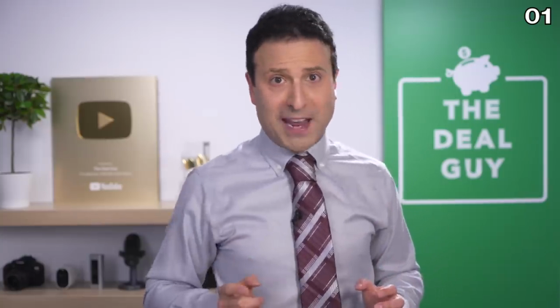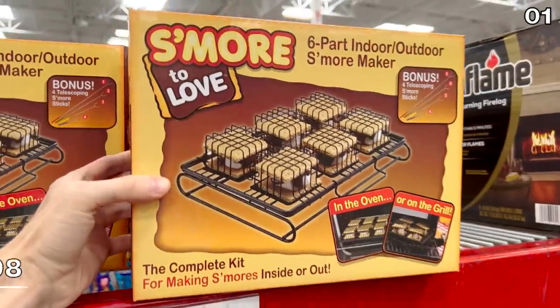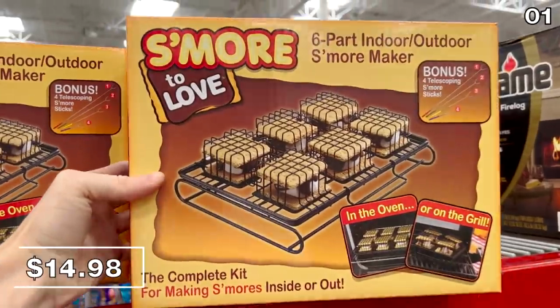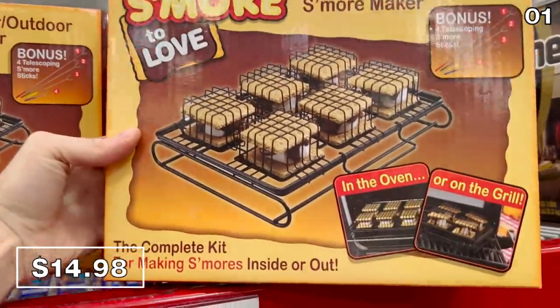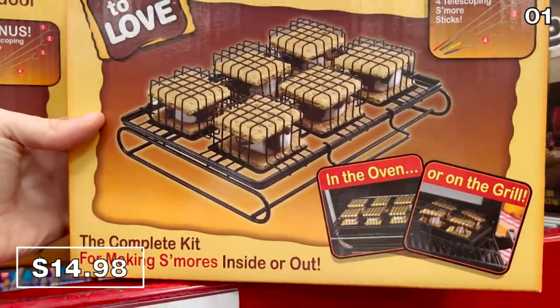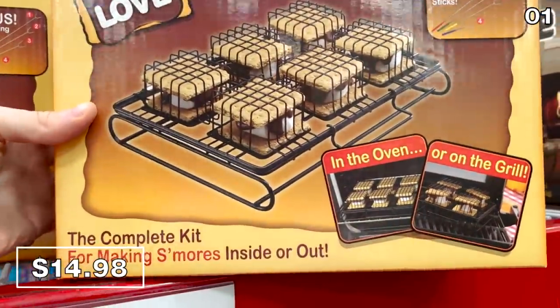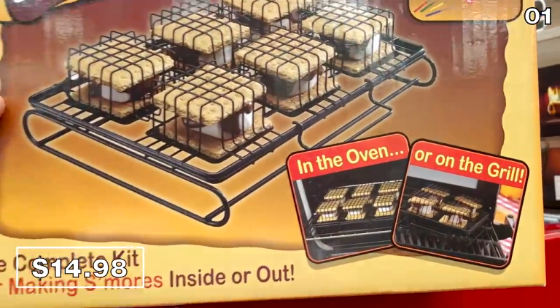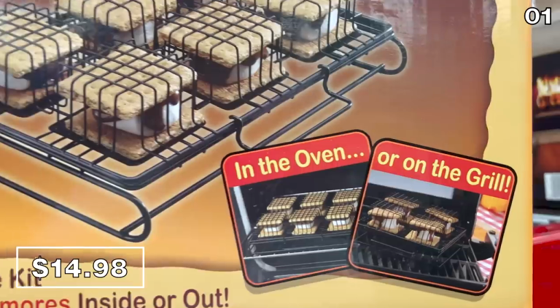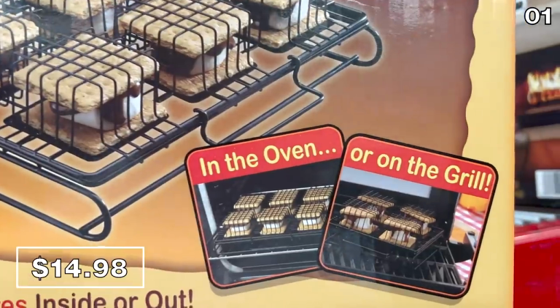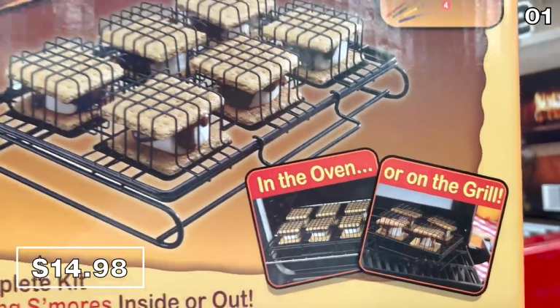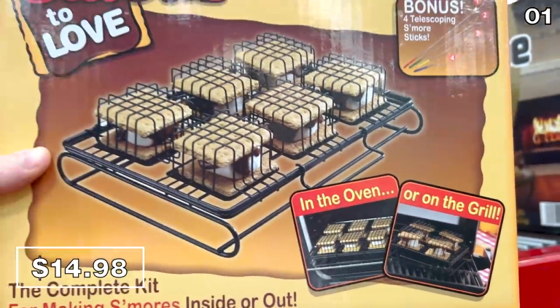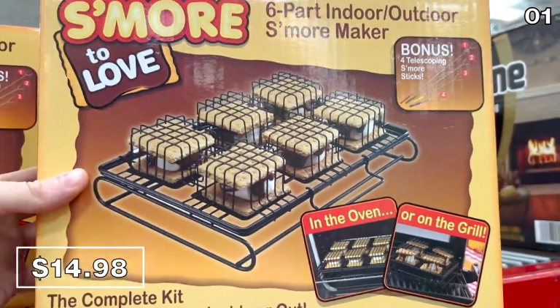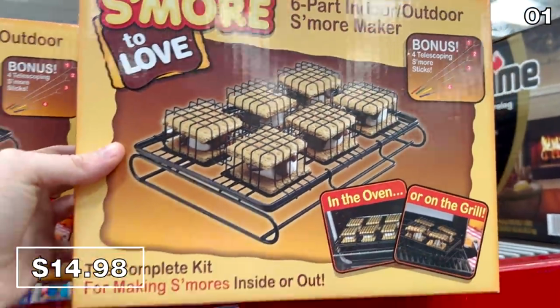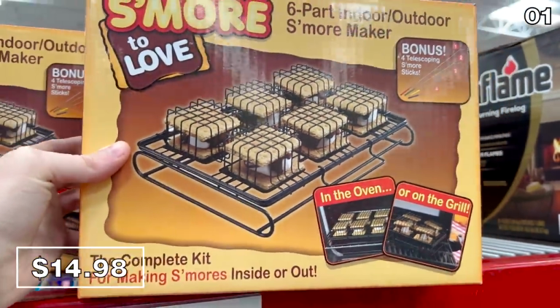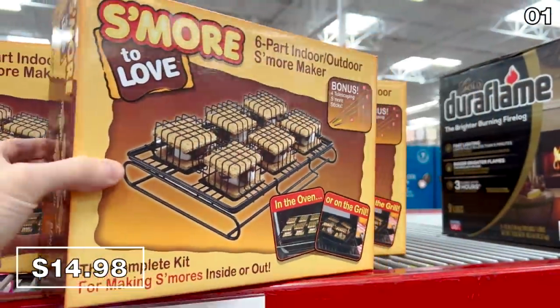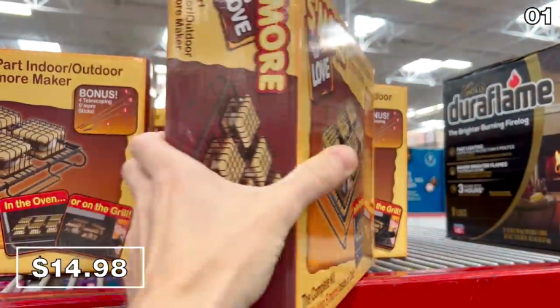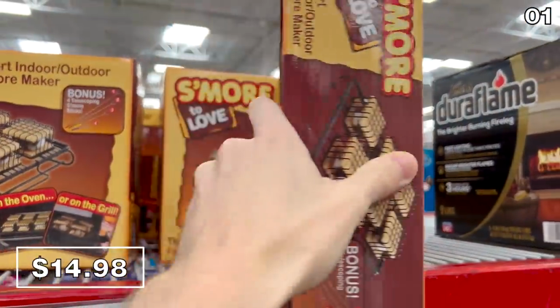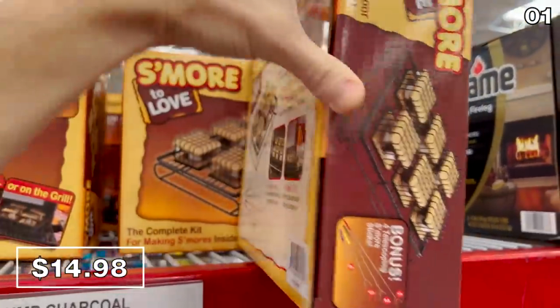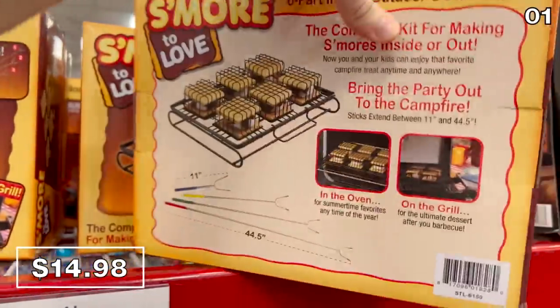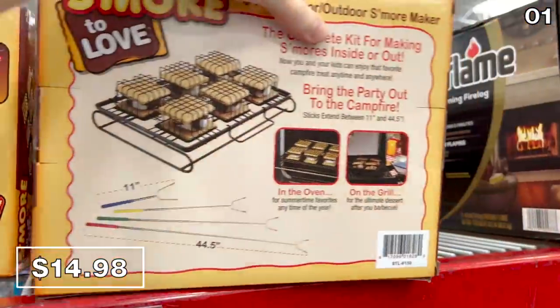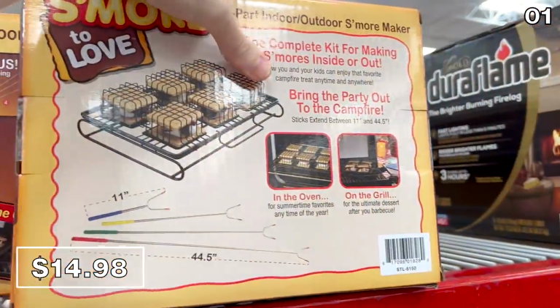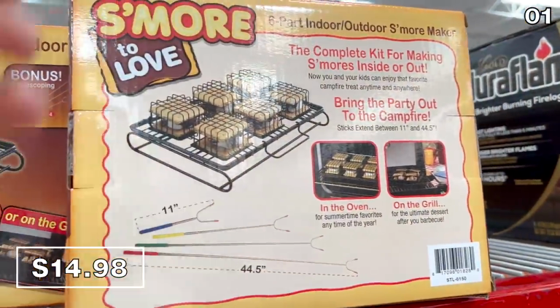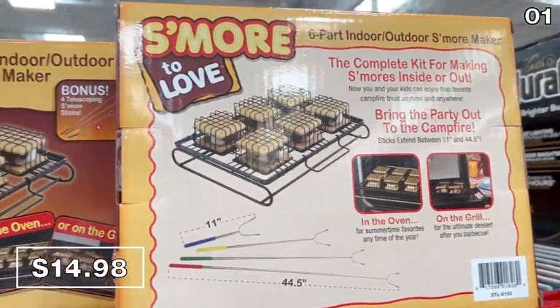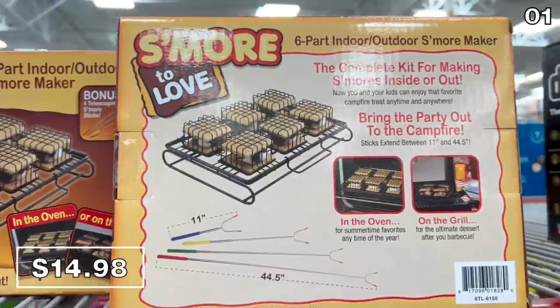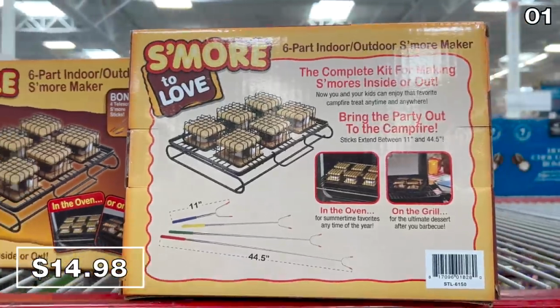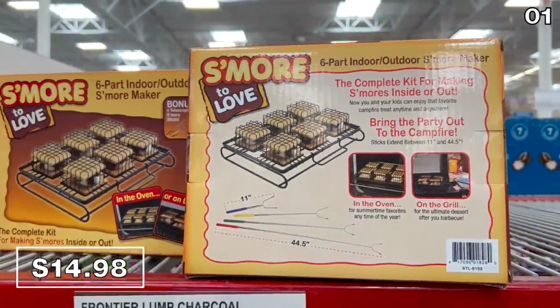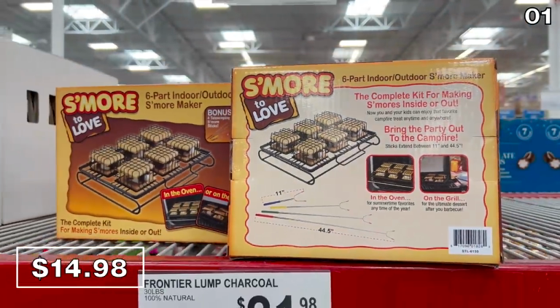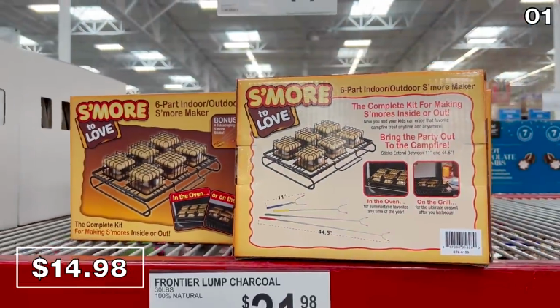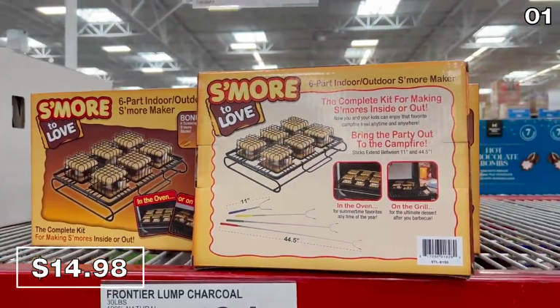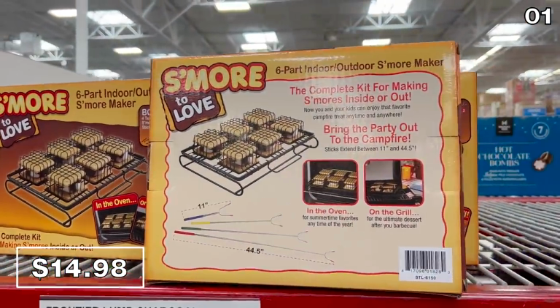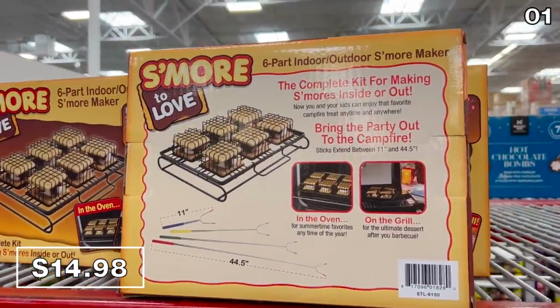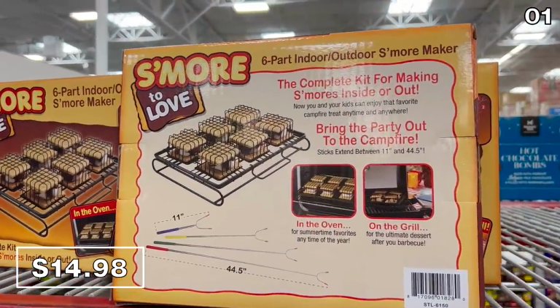In the first spot, it's a Cuisinart S'mores Maker — but not the type you're thinking. This $15 S'mores kit allows for a contraption that will assist you in producing perfect s'mores from your oven, so in colder weather, if you can't do this fireside, you can now make s'mores in any type of weather.